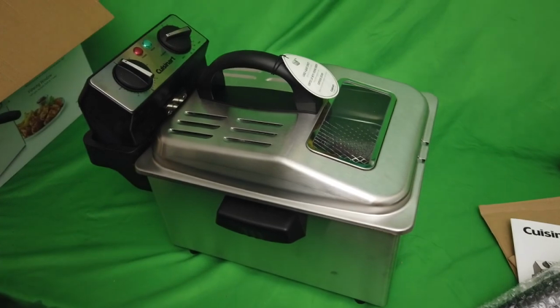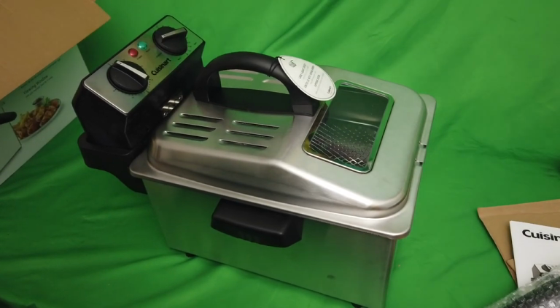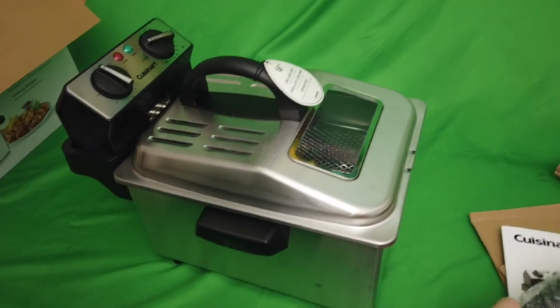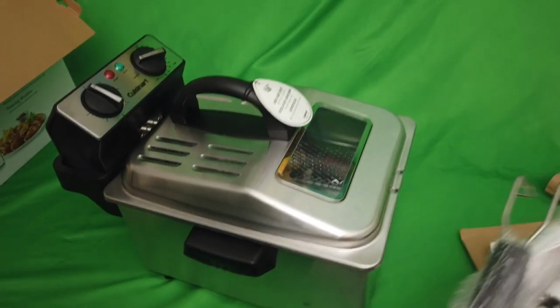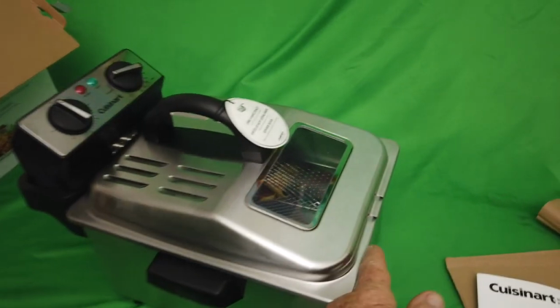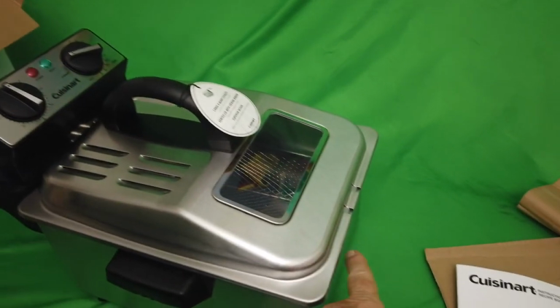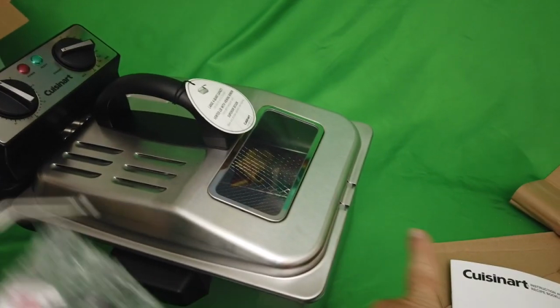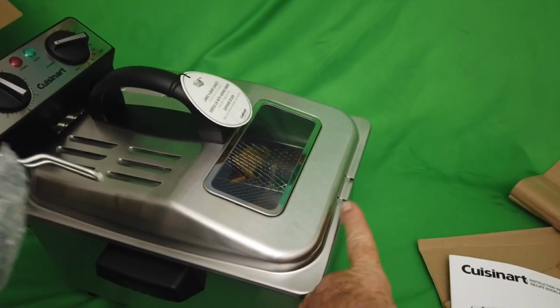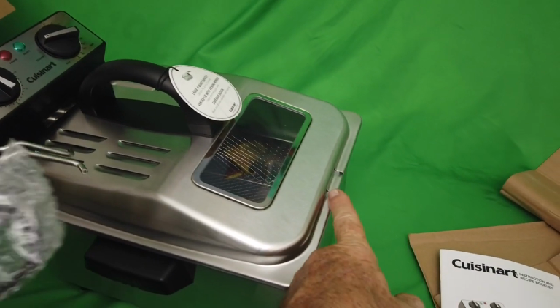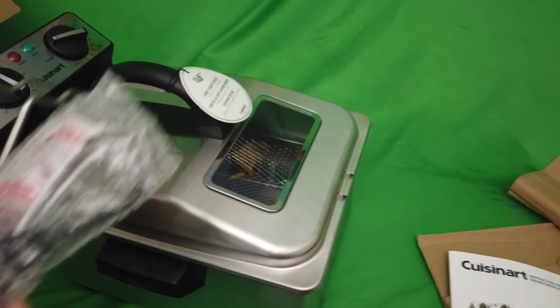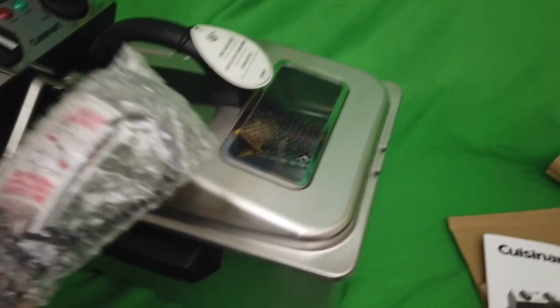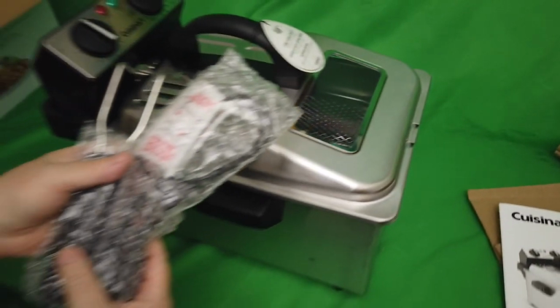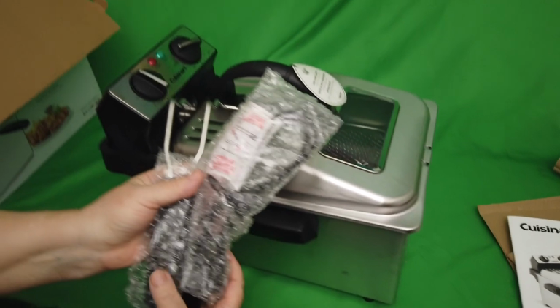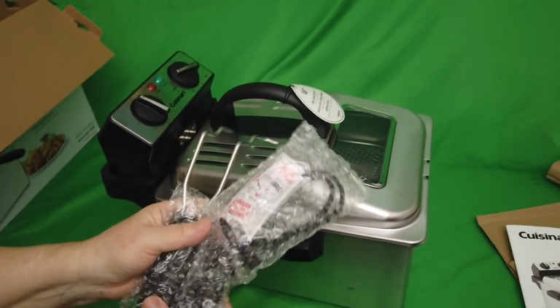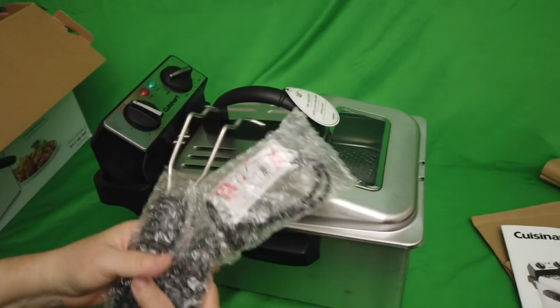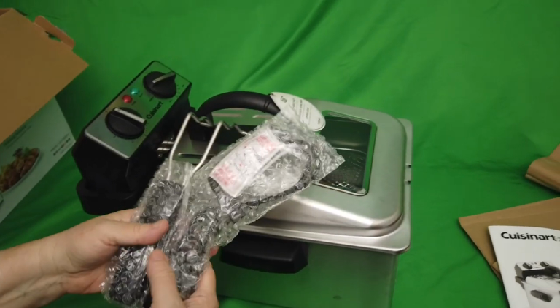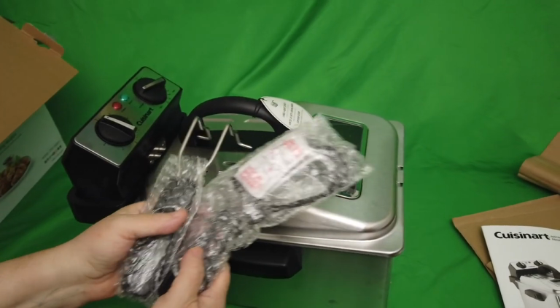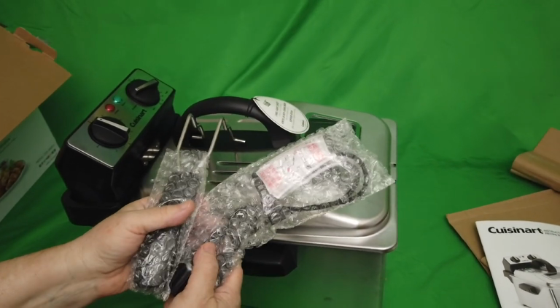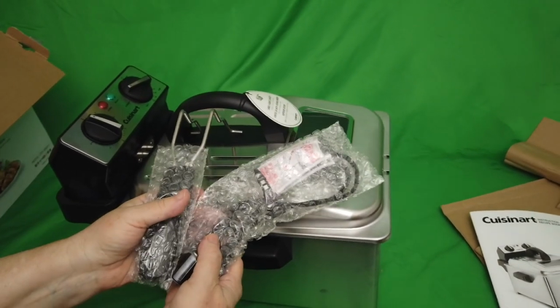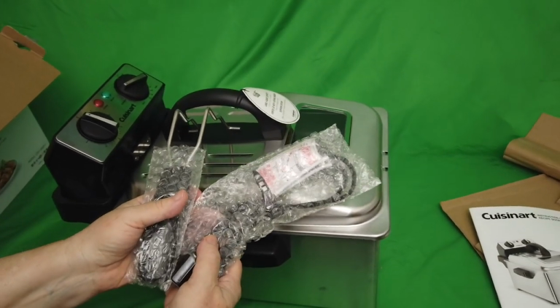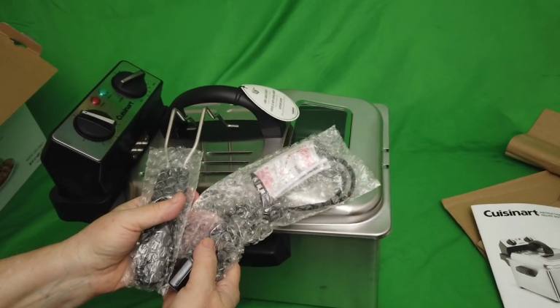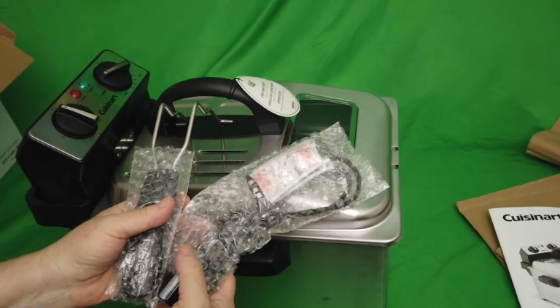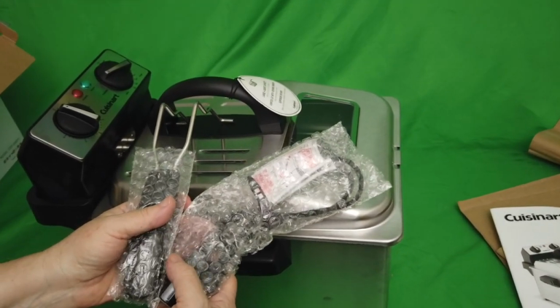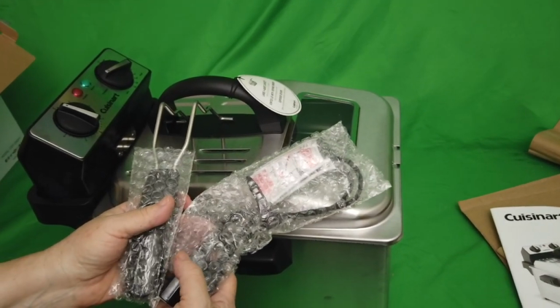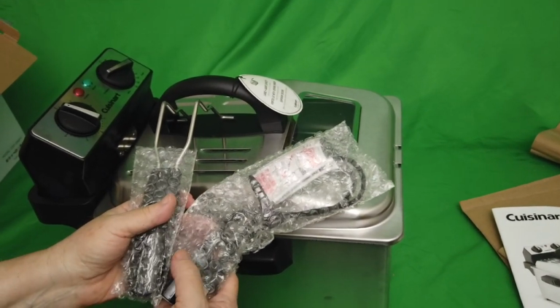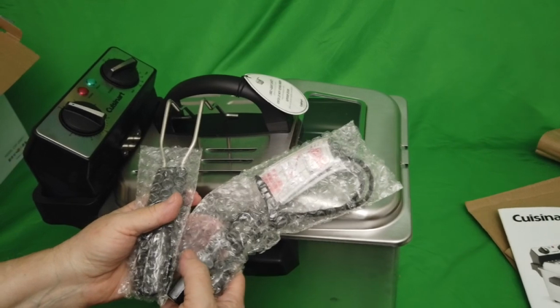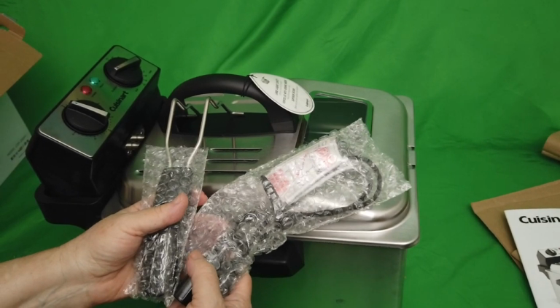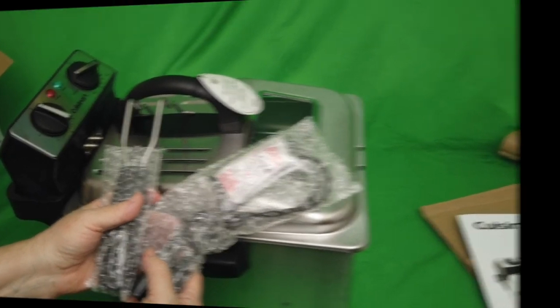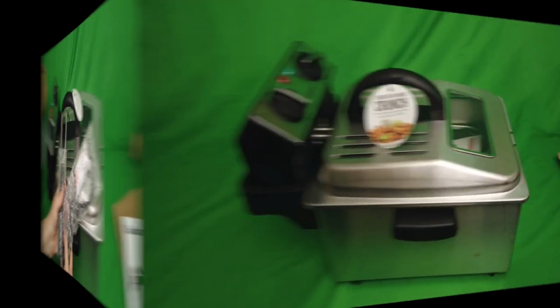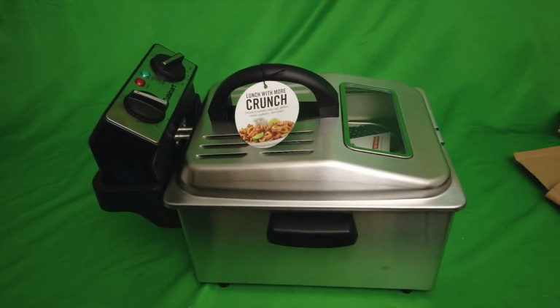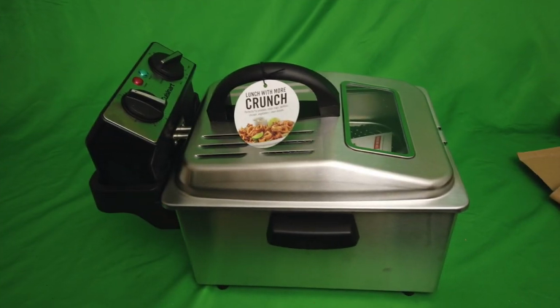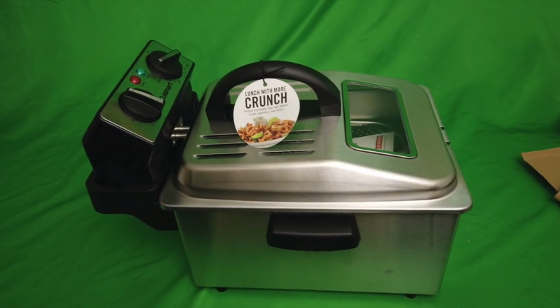Wow — the handle sticks out over here once it's in. Honey, this is gorgeous! Let's go fry! Buy it now!